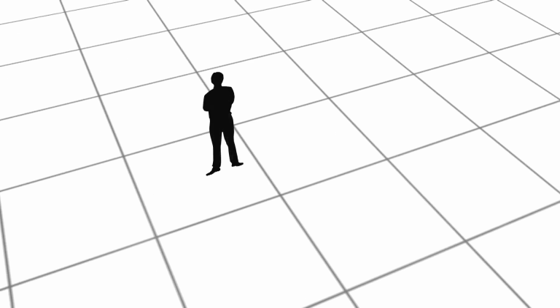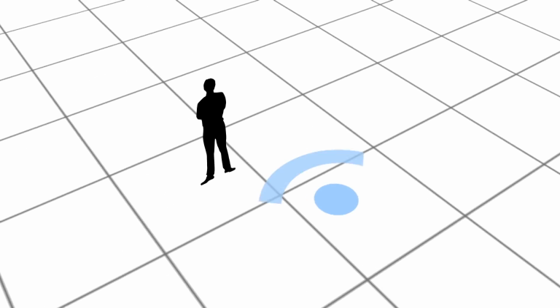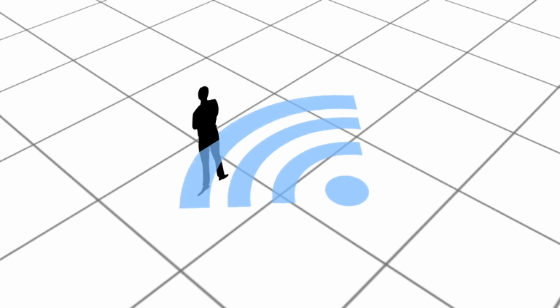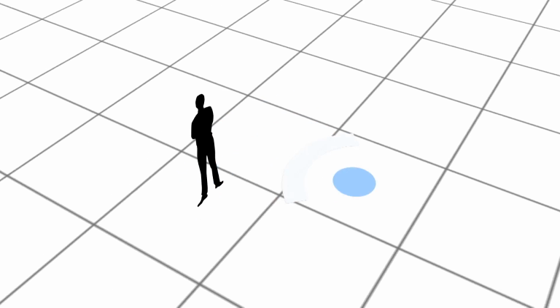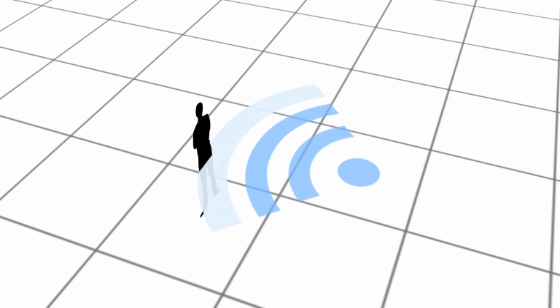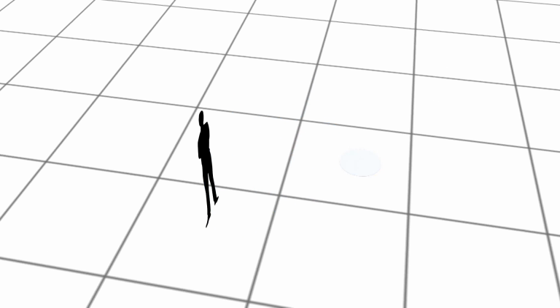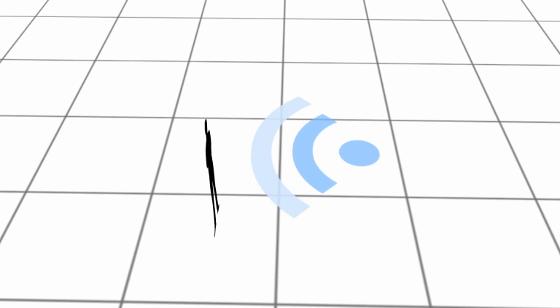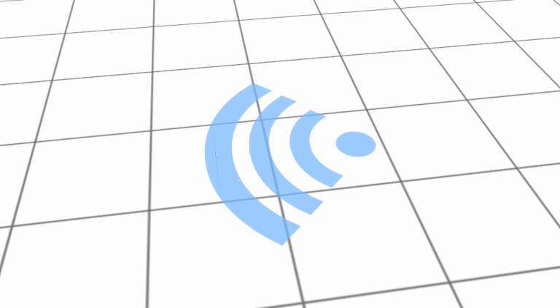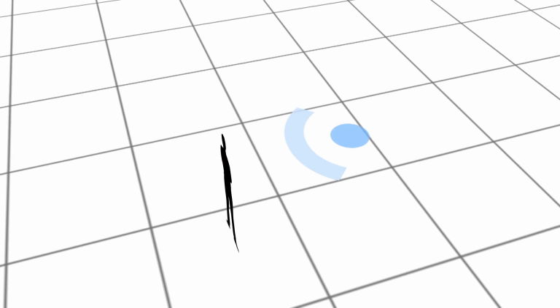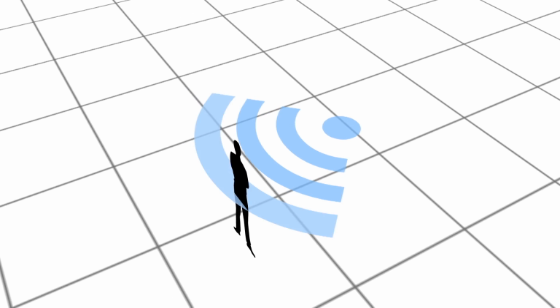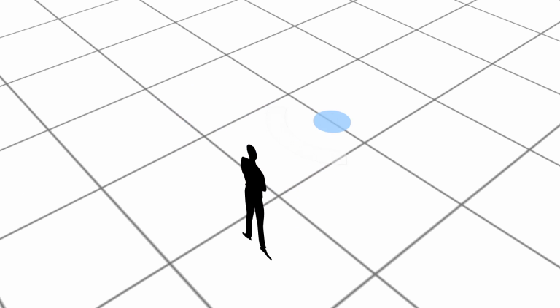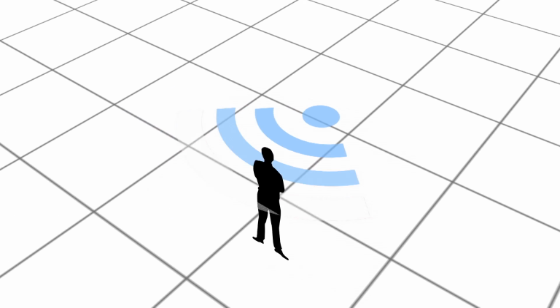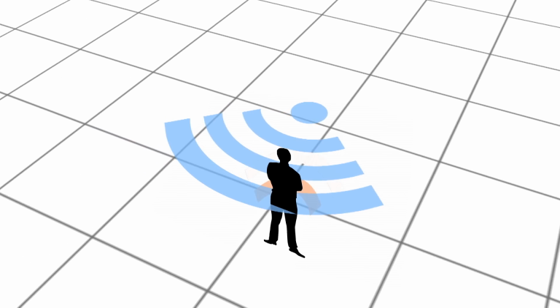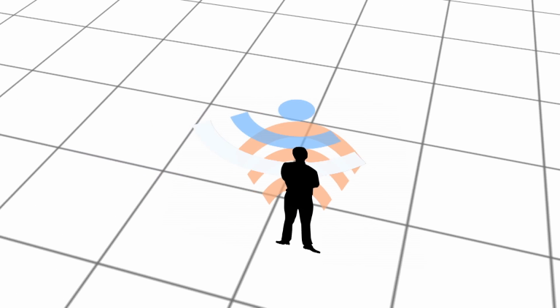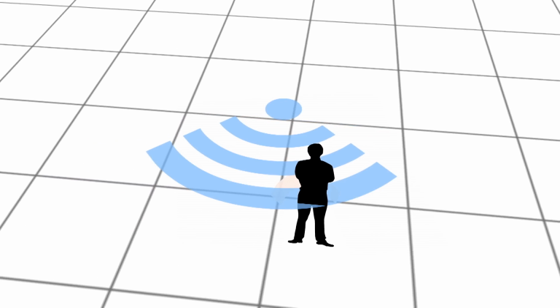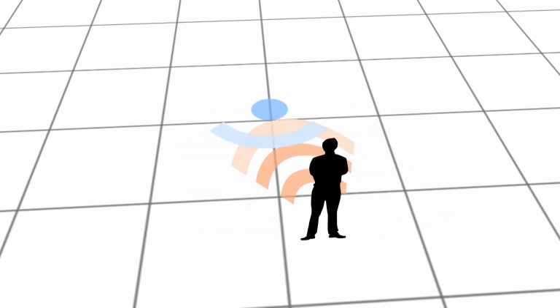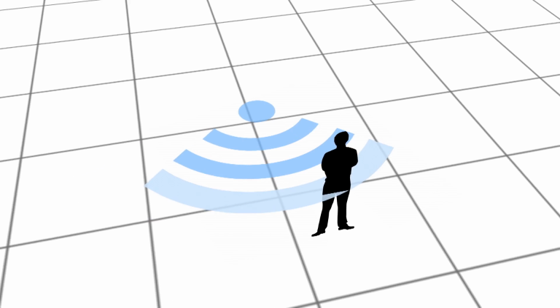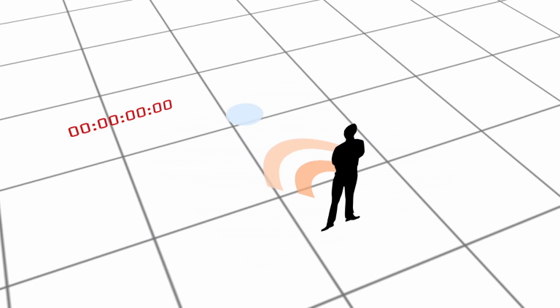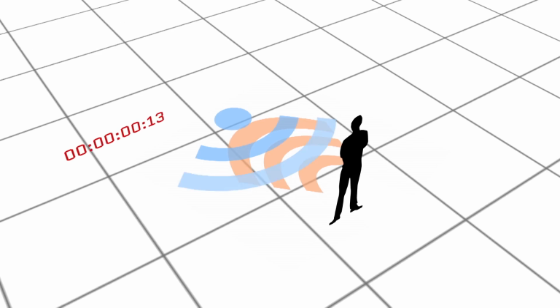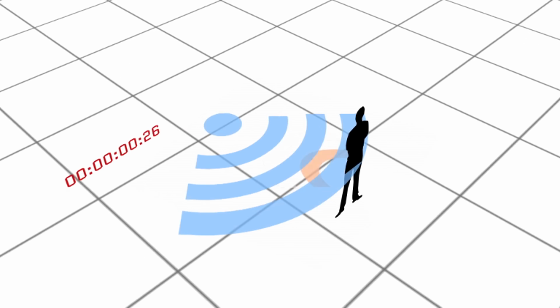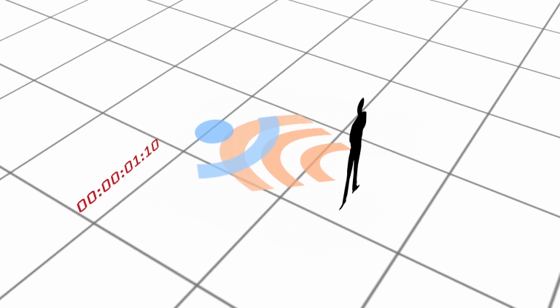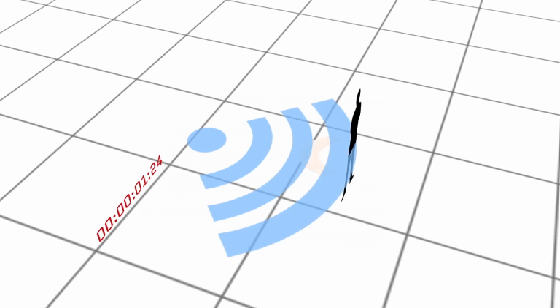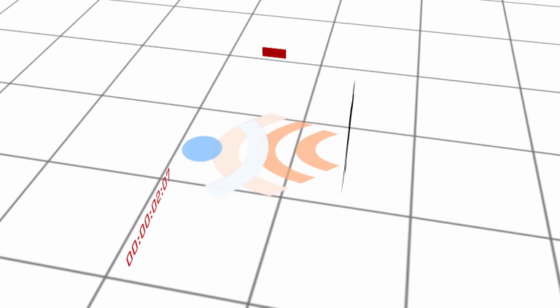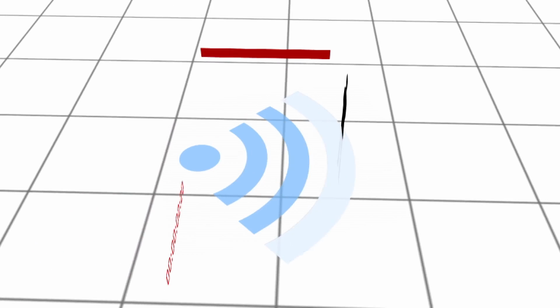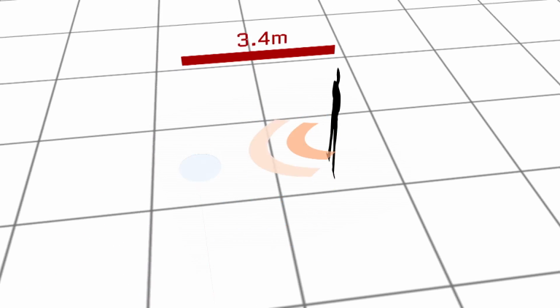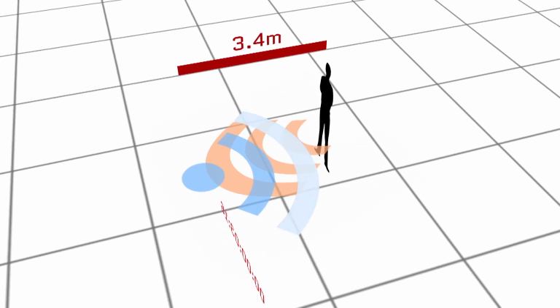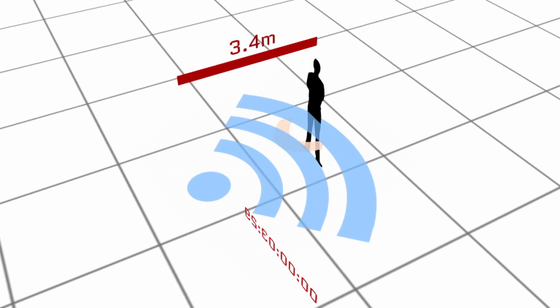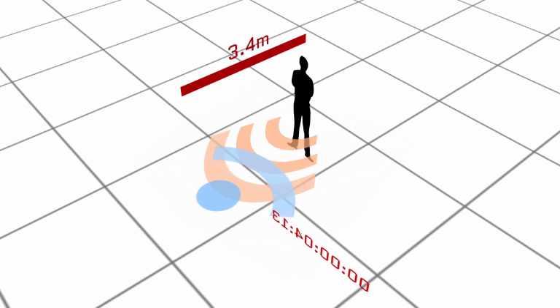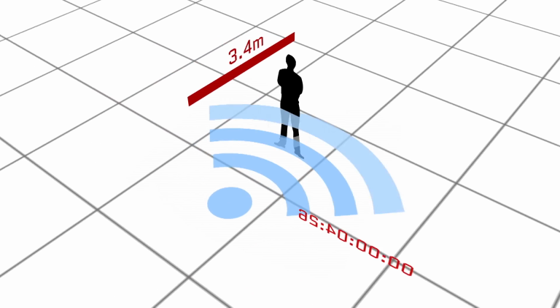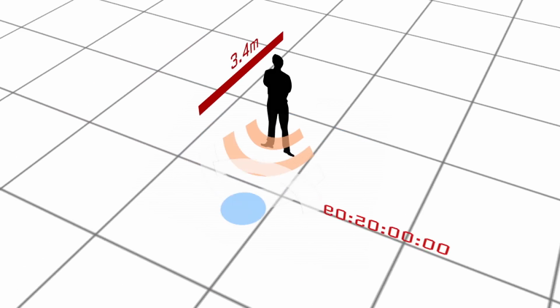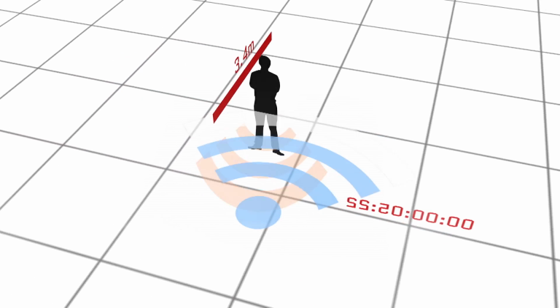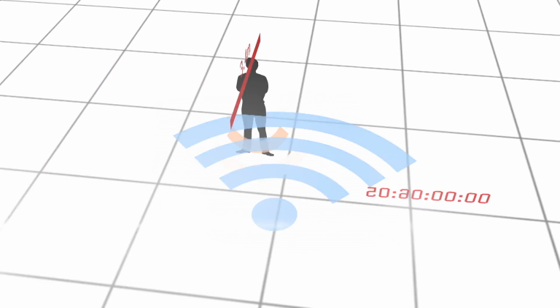You send out a beam of radio waves and it might encounter an object — some of those radio waves will bounce back, and you measure the time it took for the waves to go out and come back. That tells you how far away the object is and whether or not it's coming towards you or moving away from you.